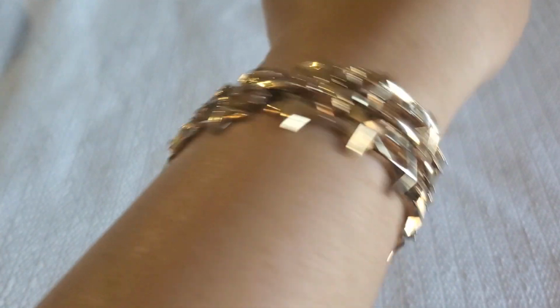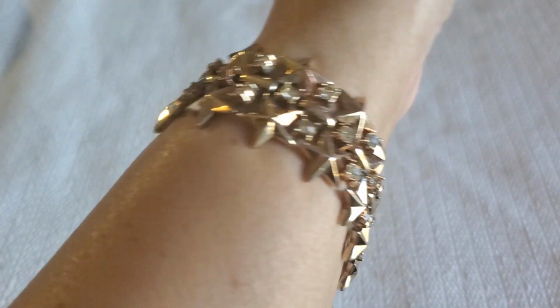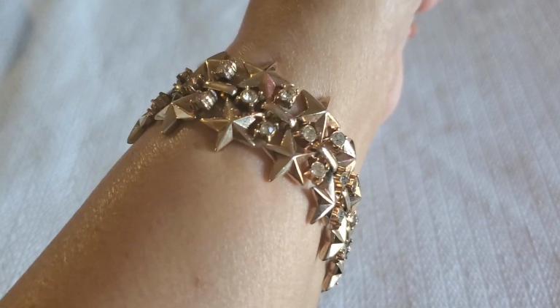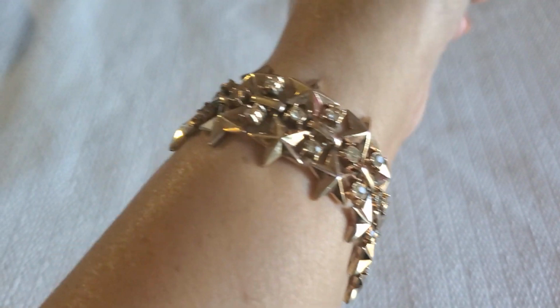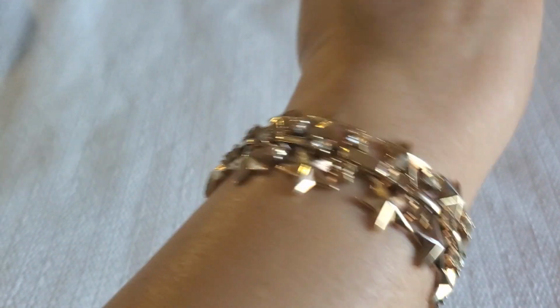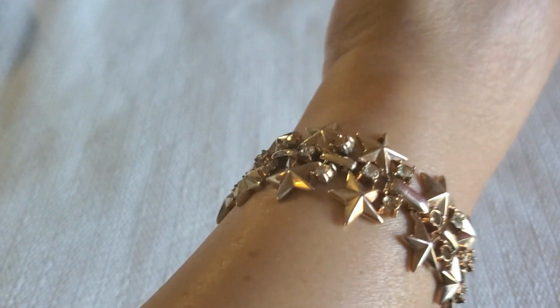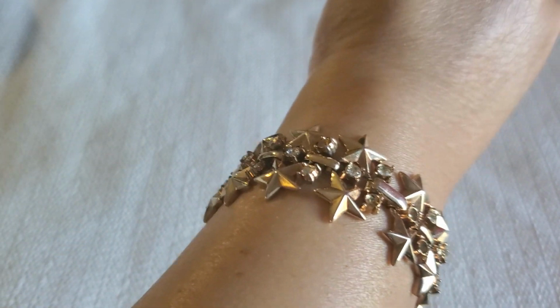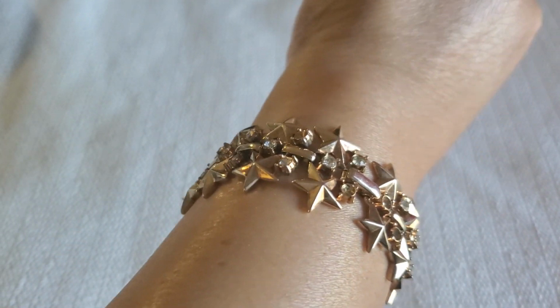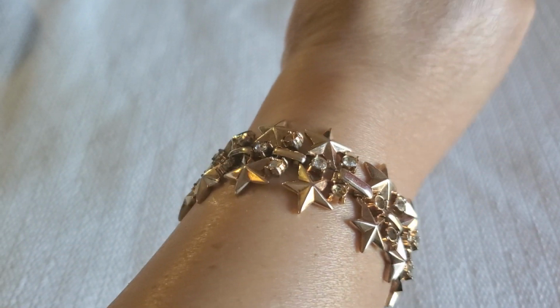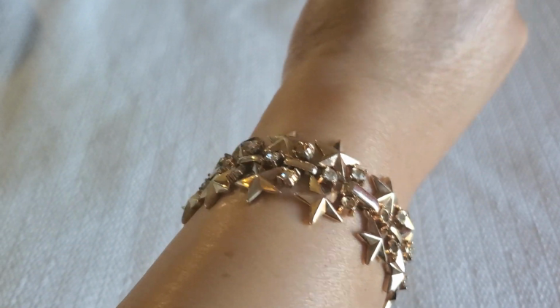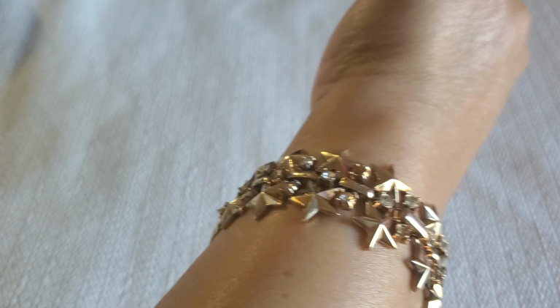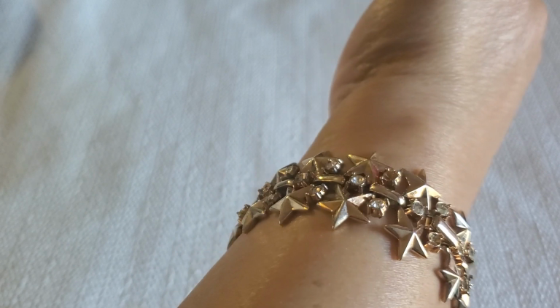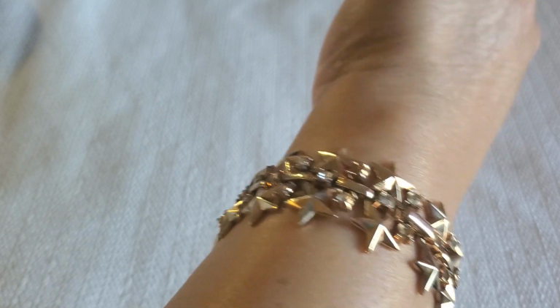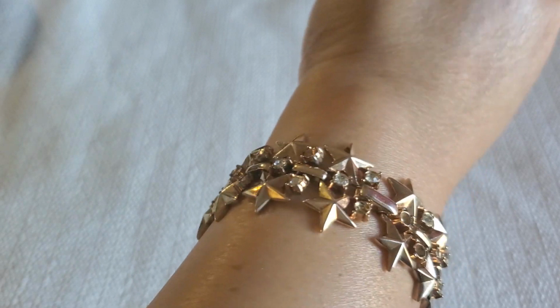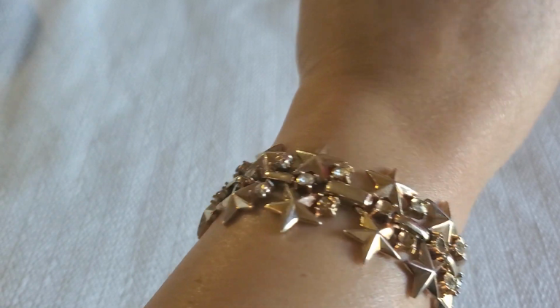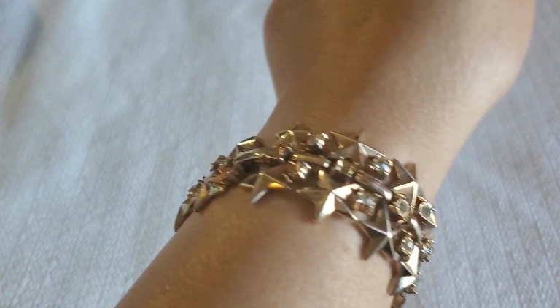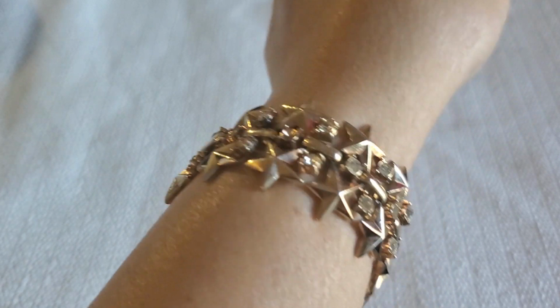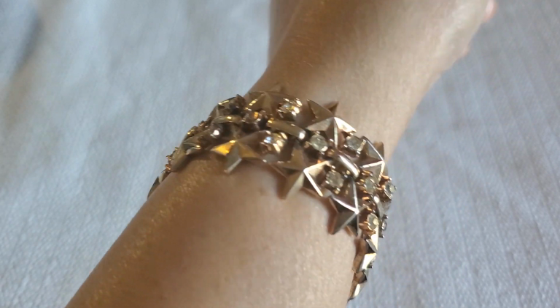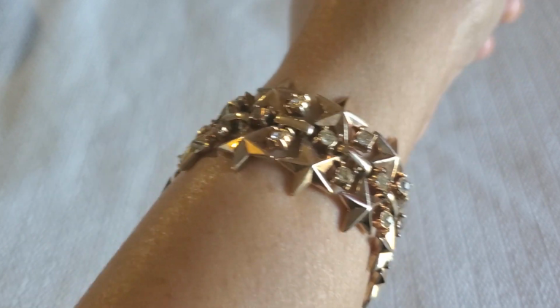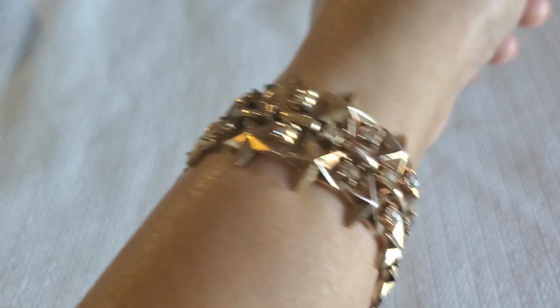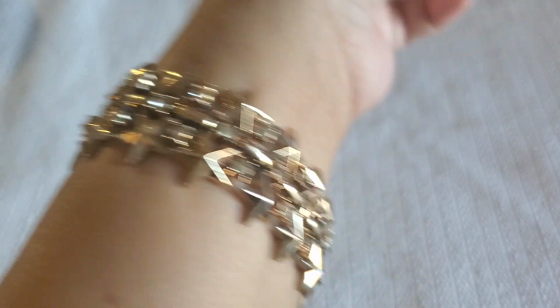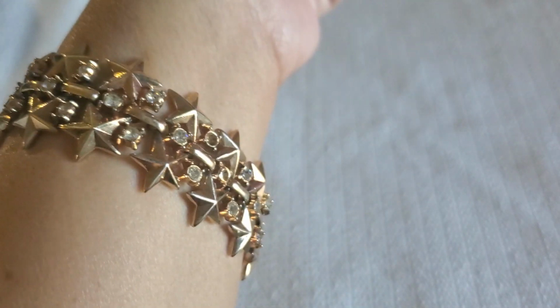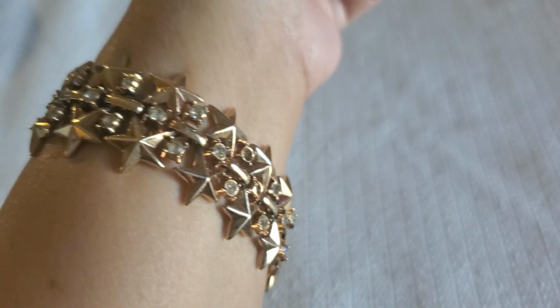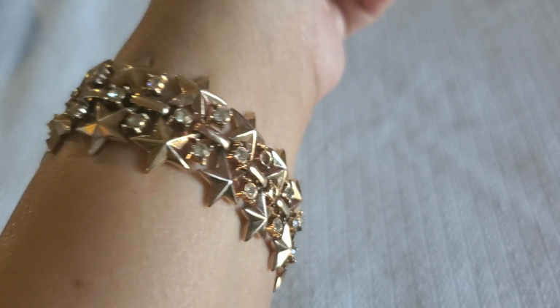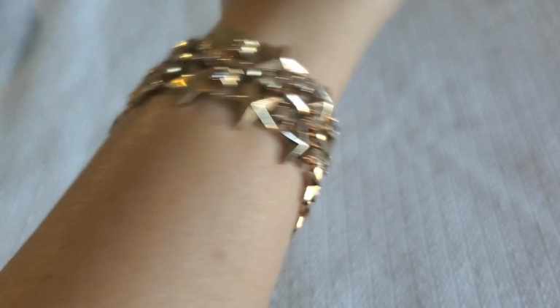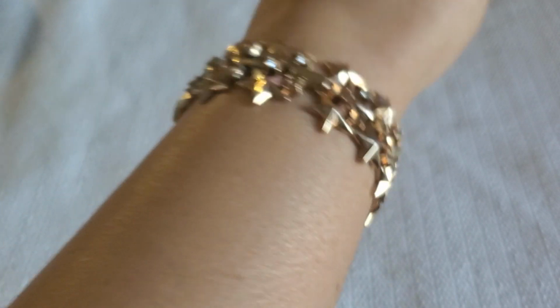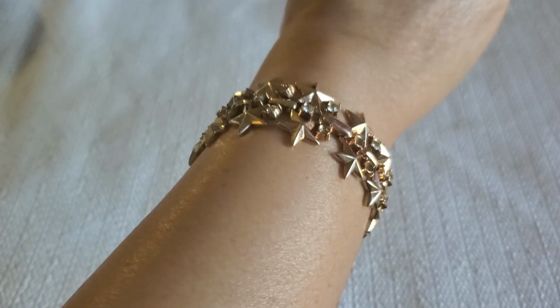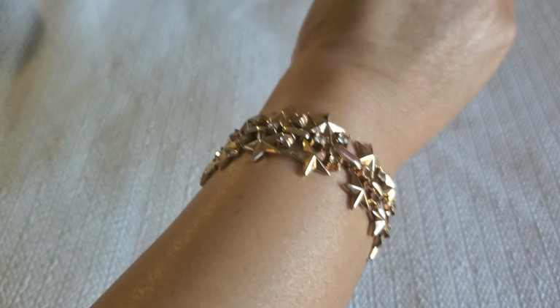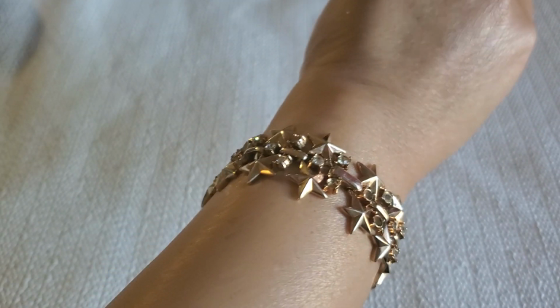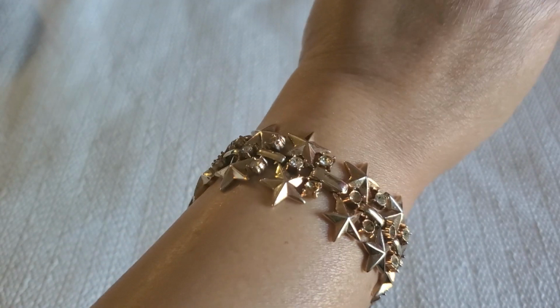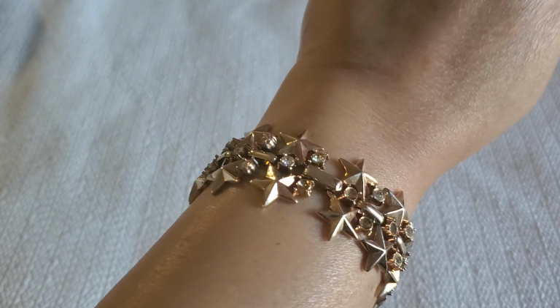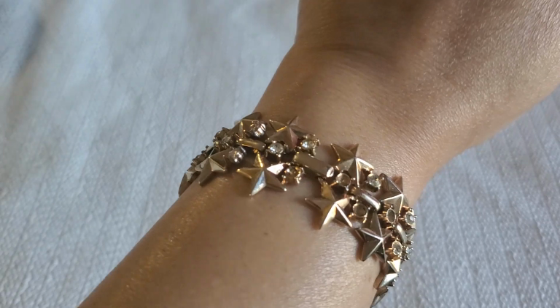And this — I'm sure you guys have seen this before — this is a Crown Trifari but she has a lot of missing stone. But she's so pretty, look at the star.